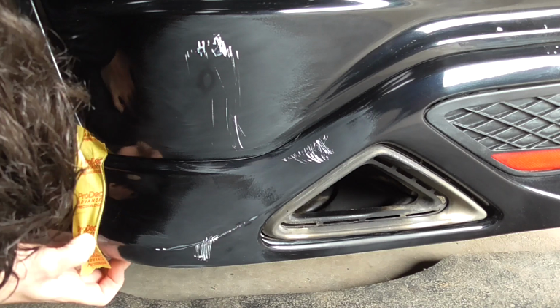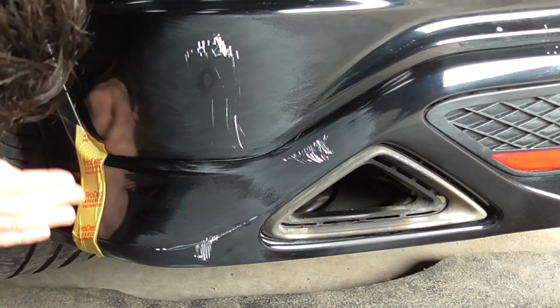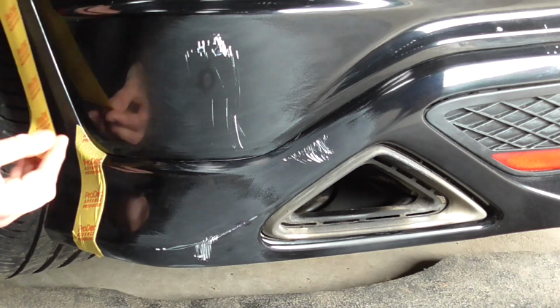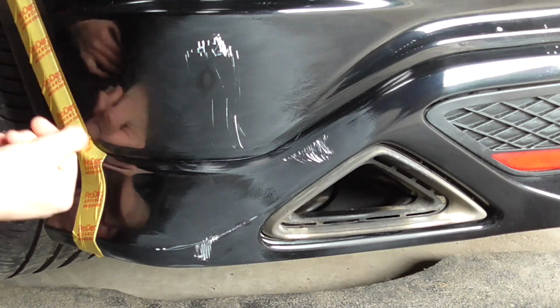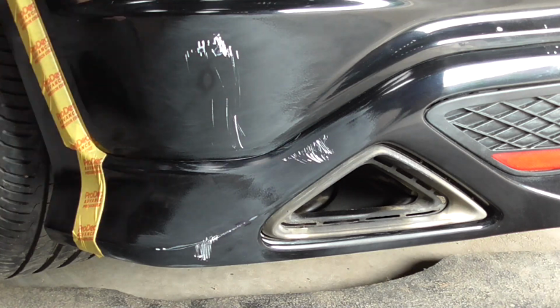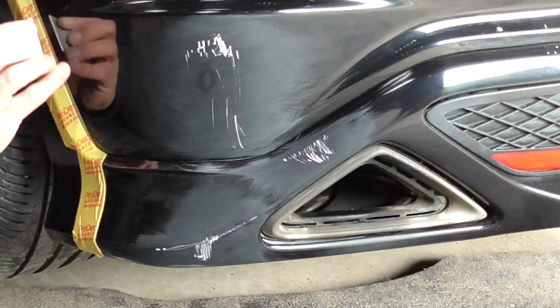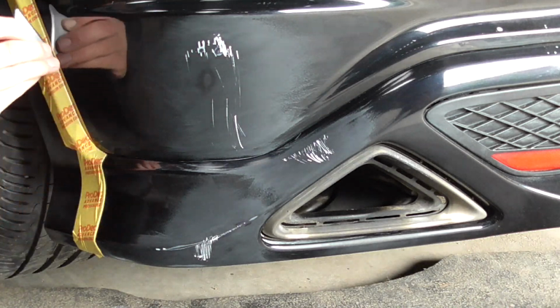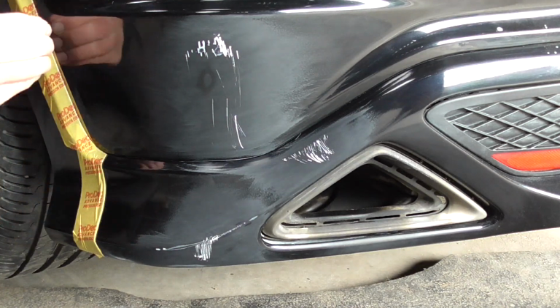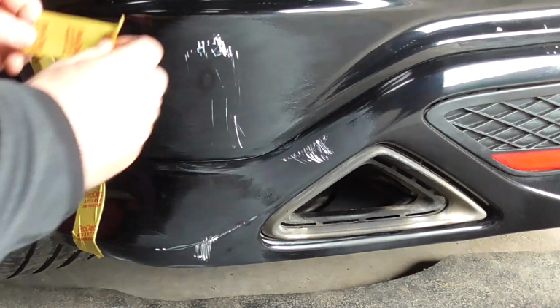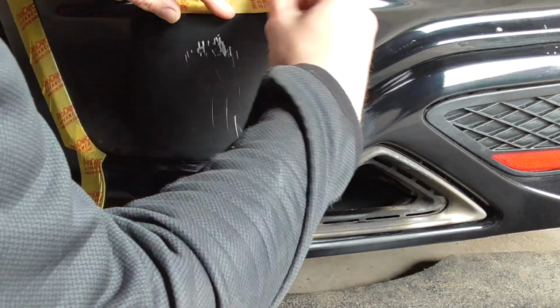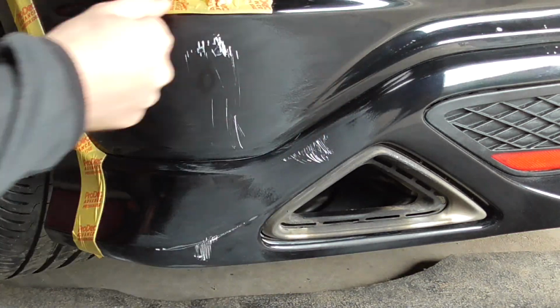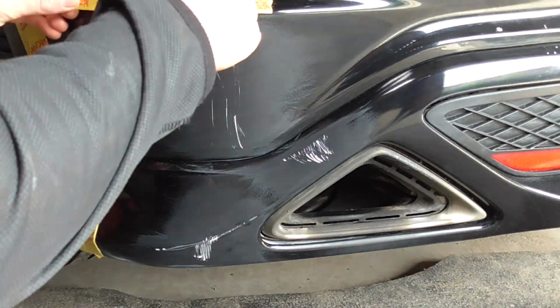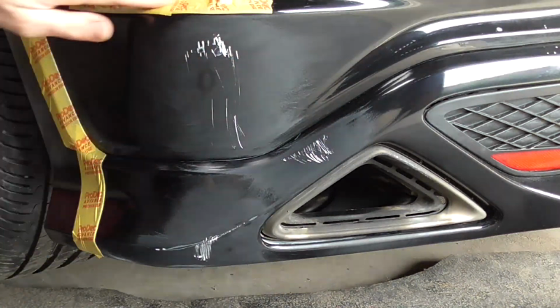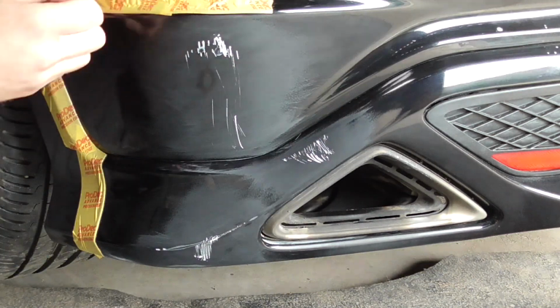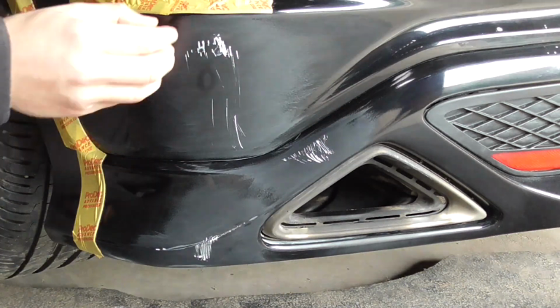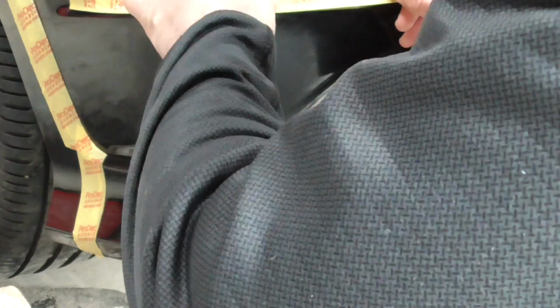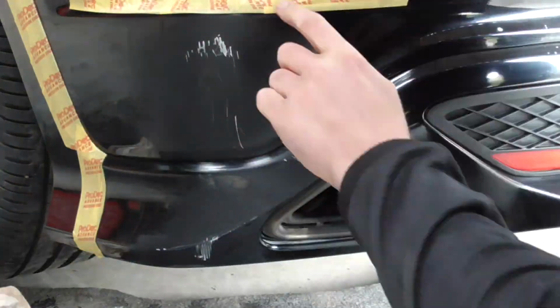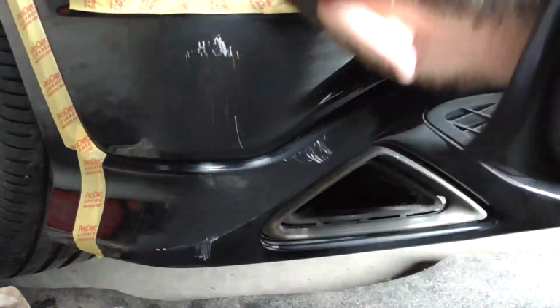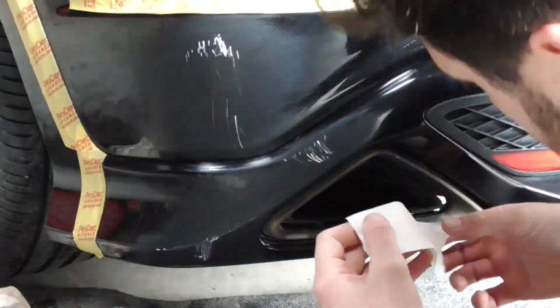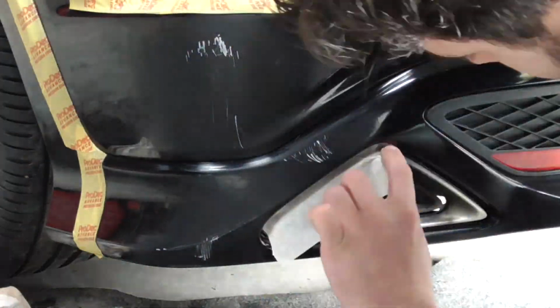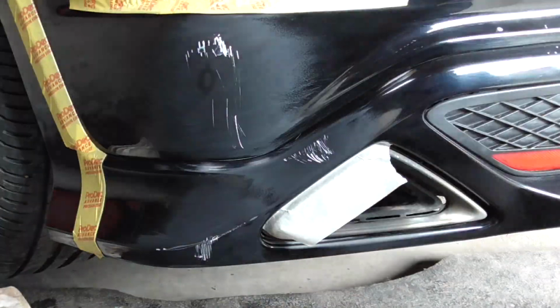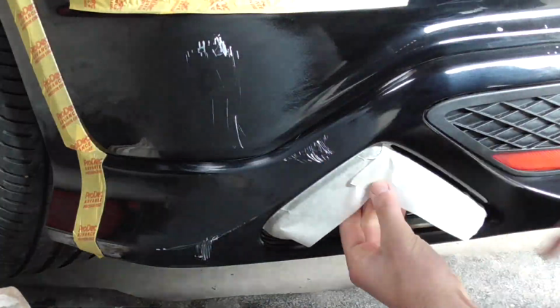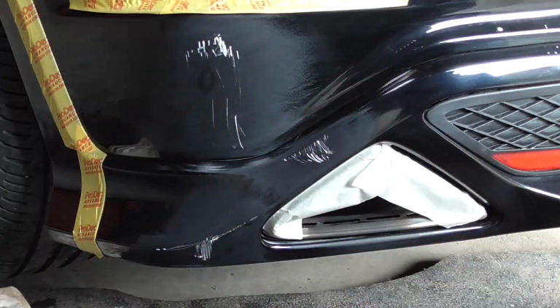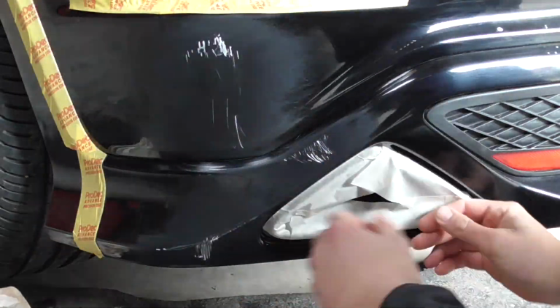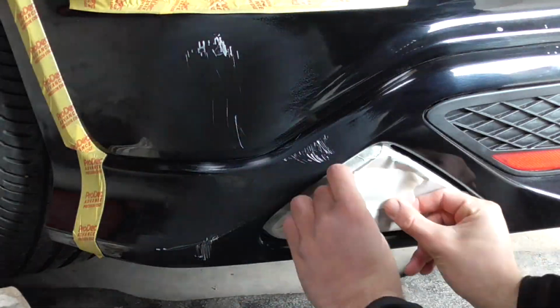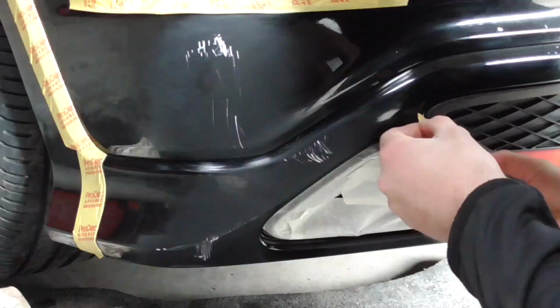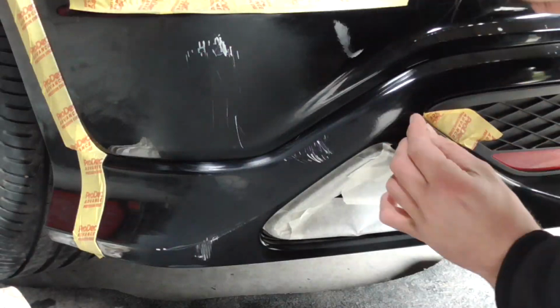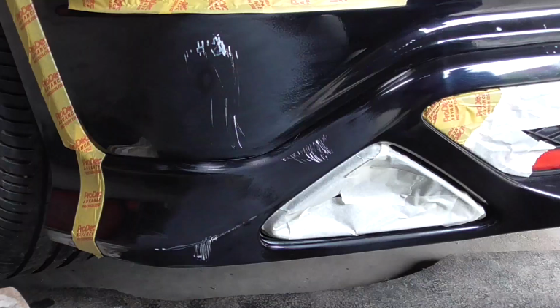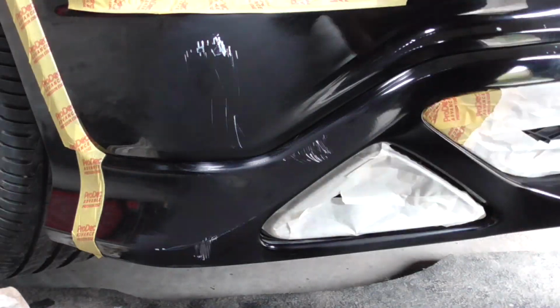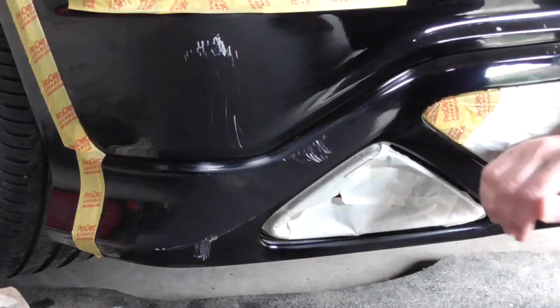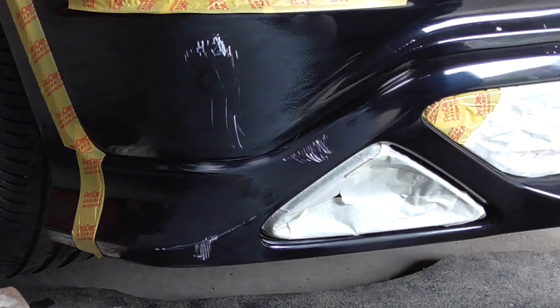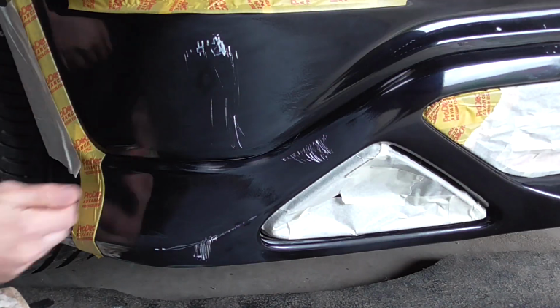Once the area has been thoroughly cleaned and dried to remove any moisture or filler residue, it's time to mask up. You'll notice here that I mask to all panel edges and to the shoulder line of the lower bumper, as this is the easiest place for me to blend the new paint into the old.